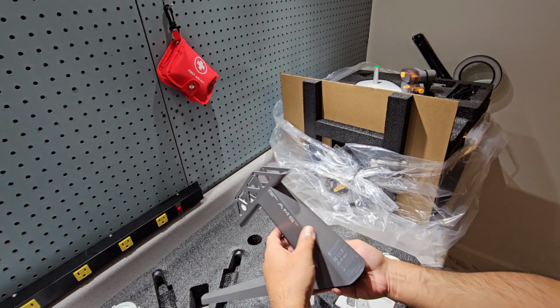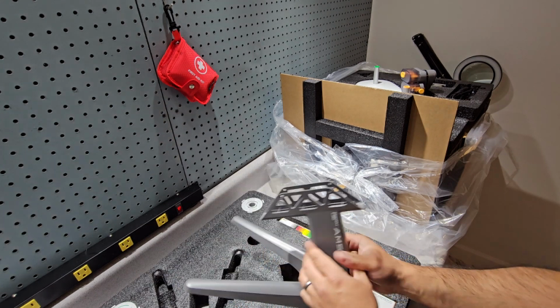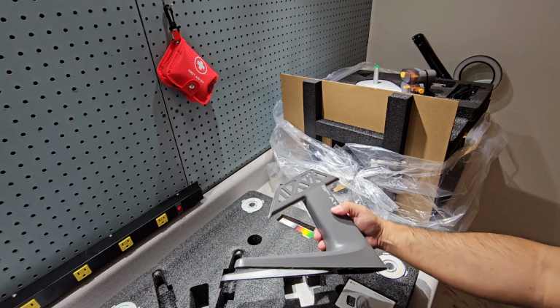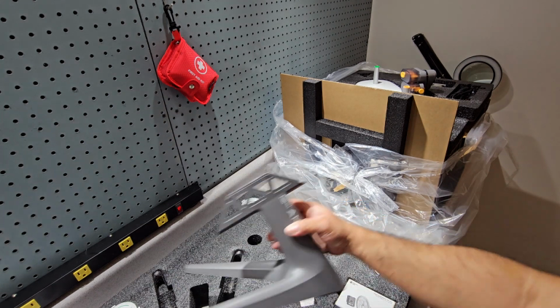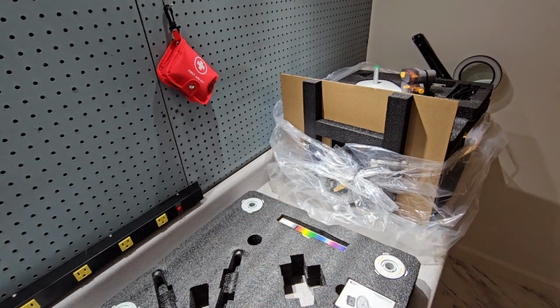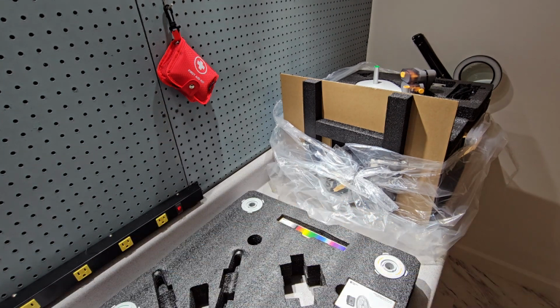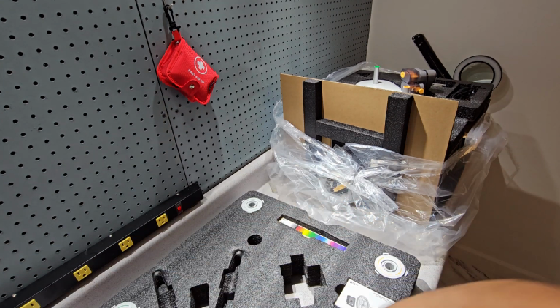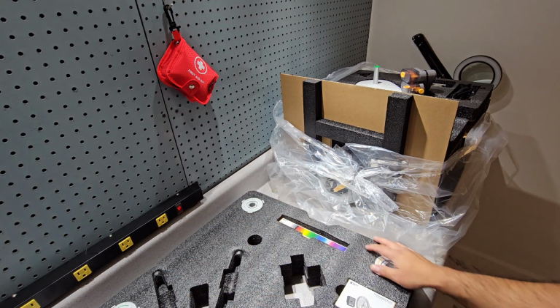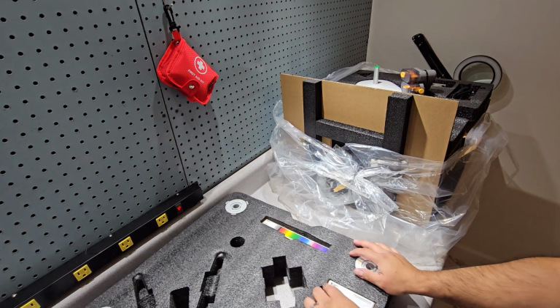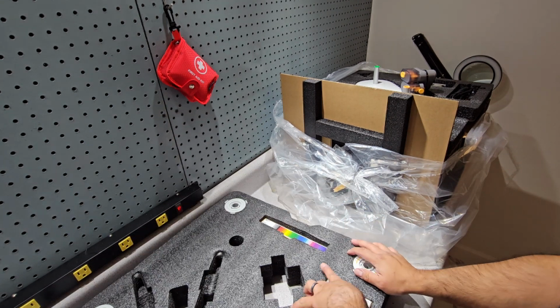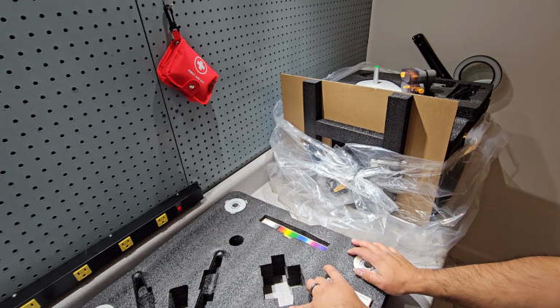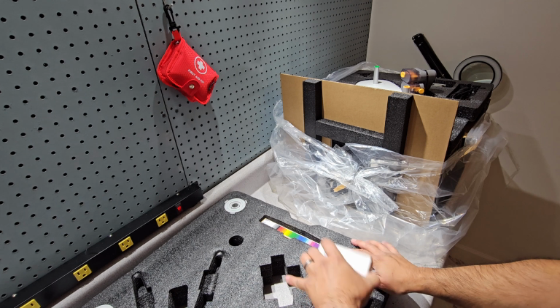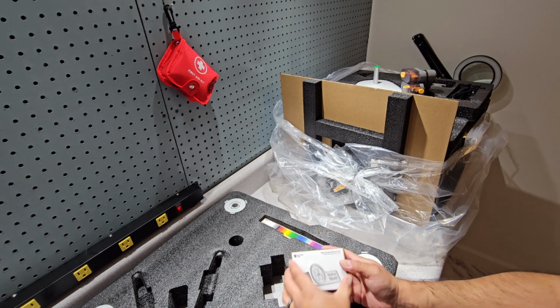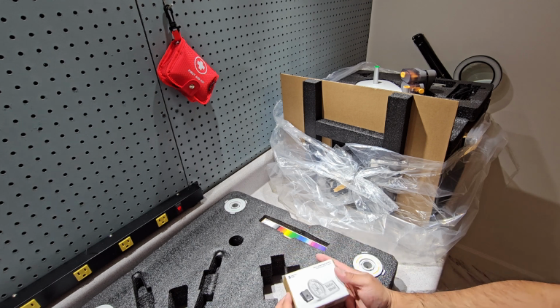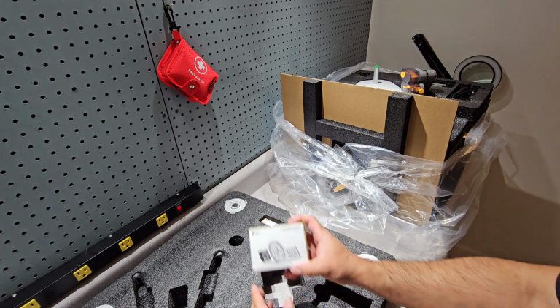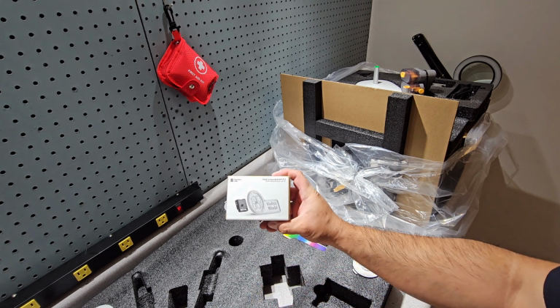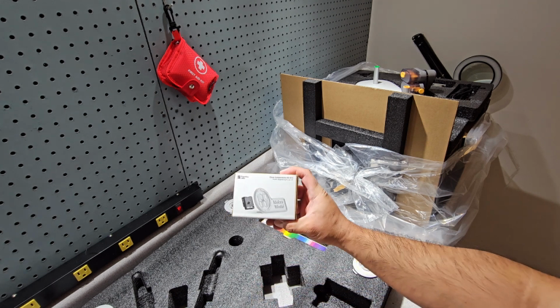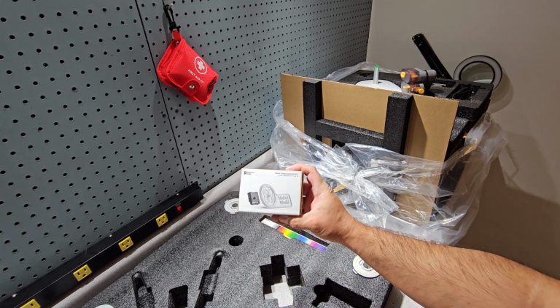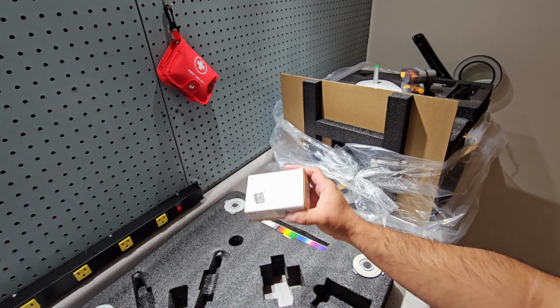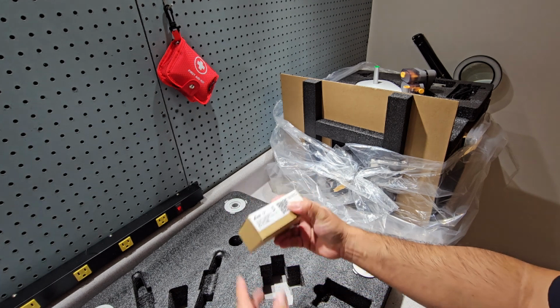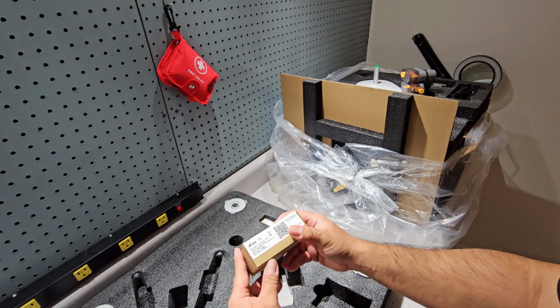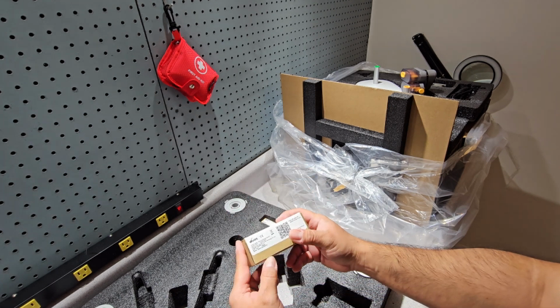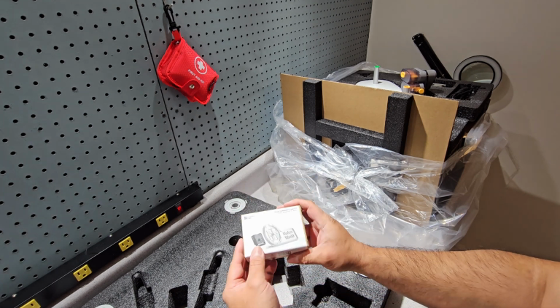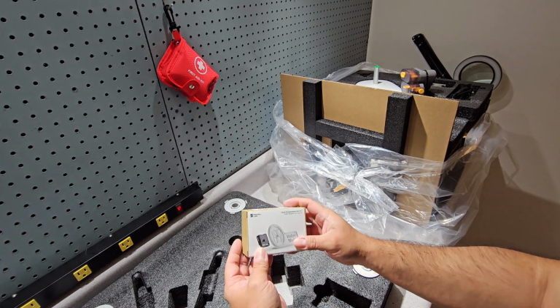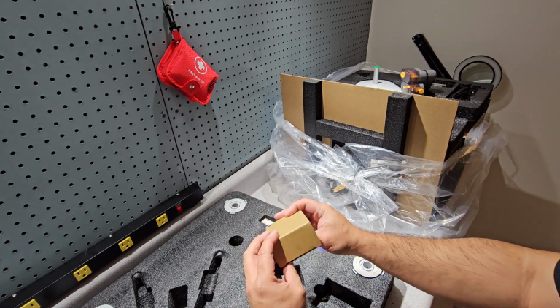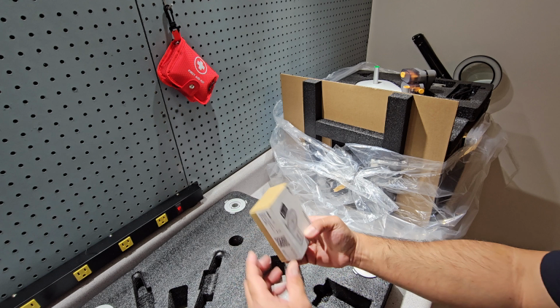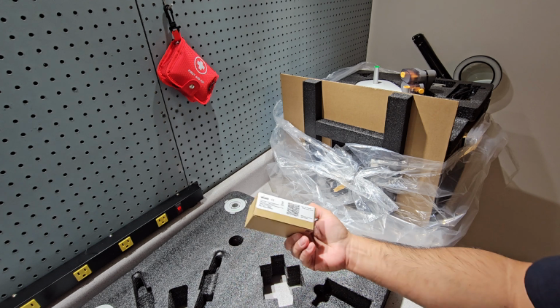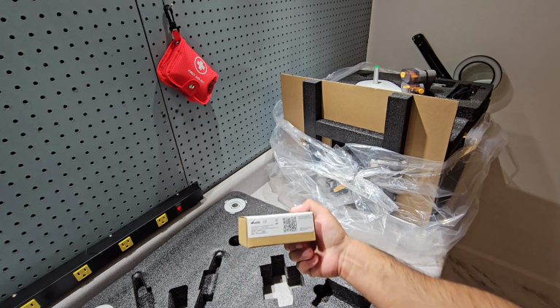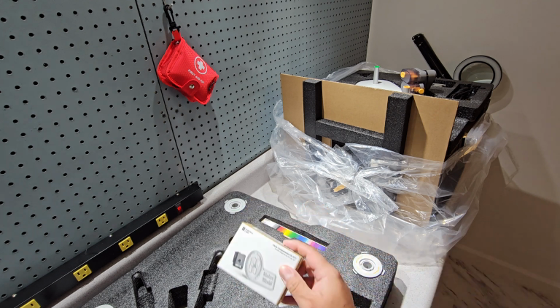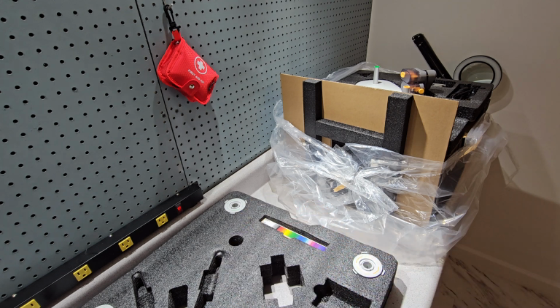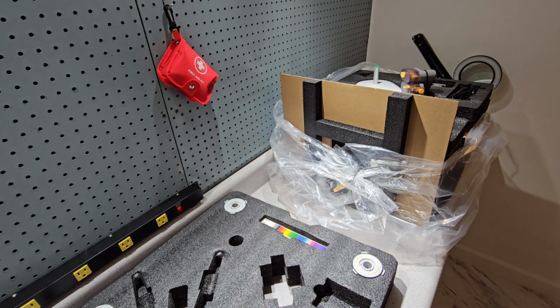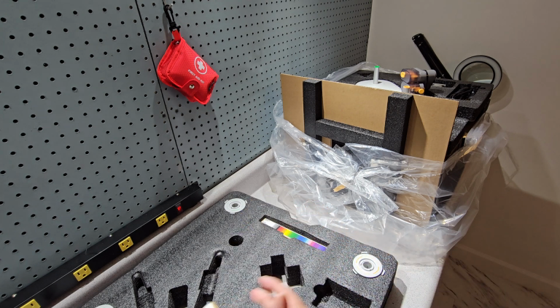Texture PEI plate, double sided with texture on both sides. And this — I thought that was discontinued, guess I got lucky.